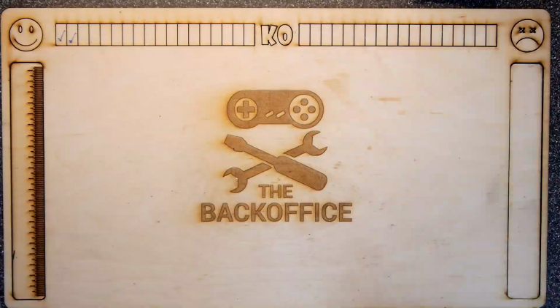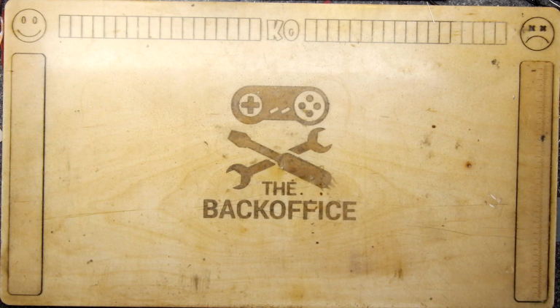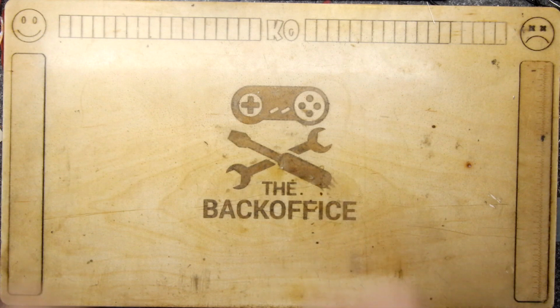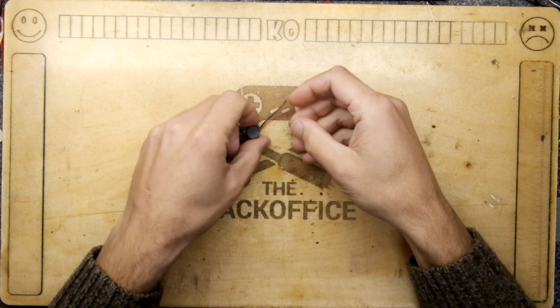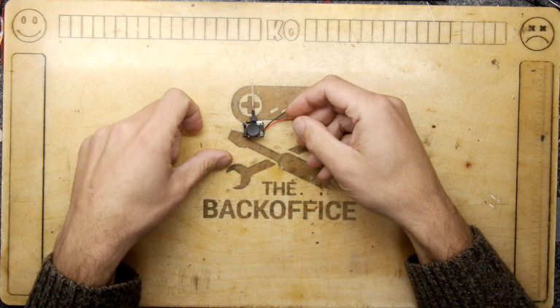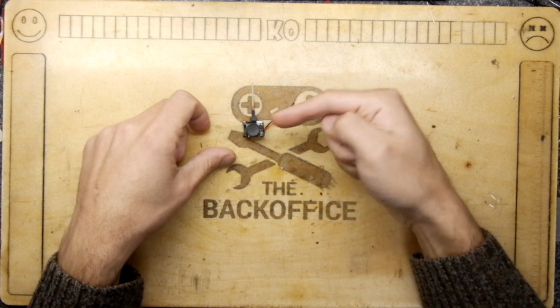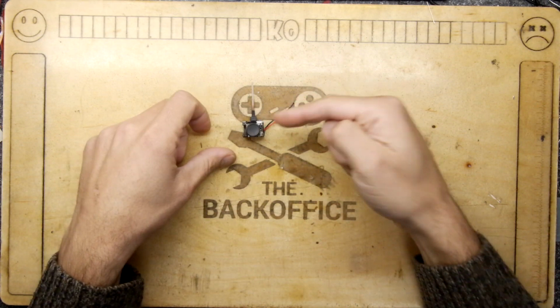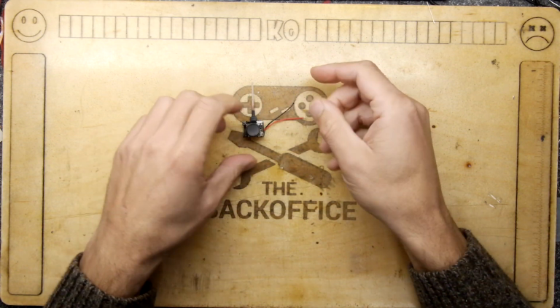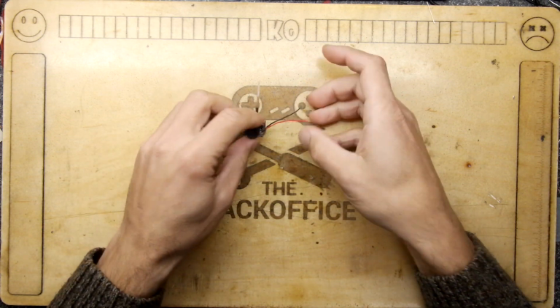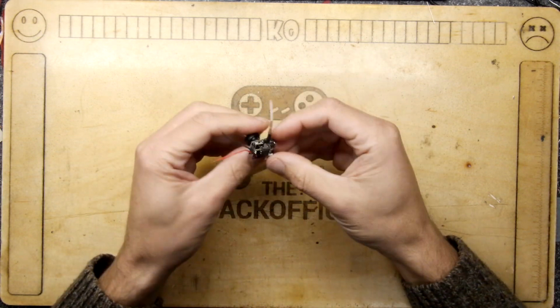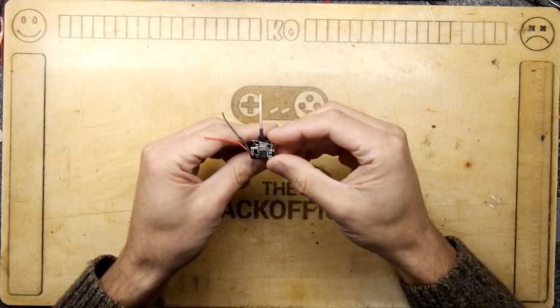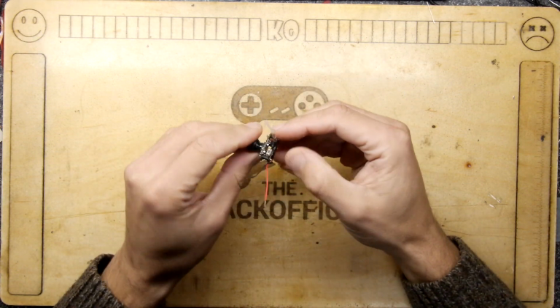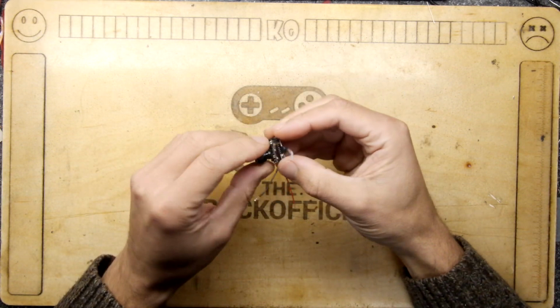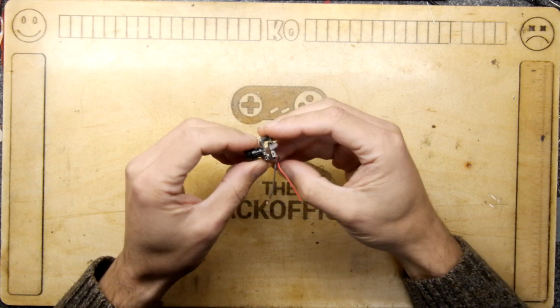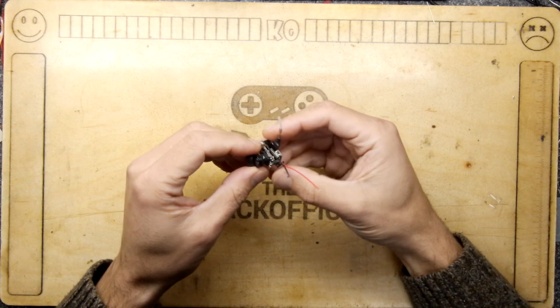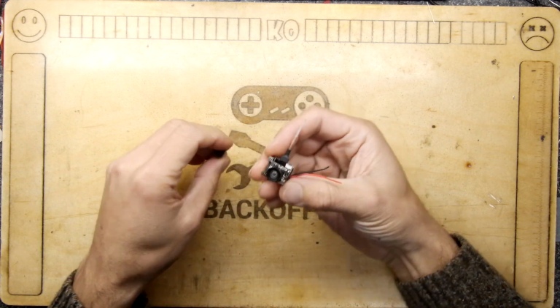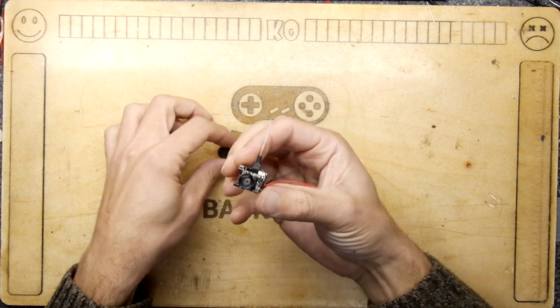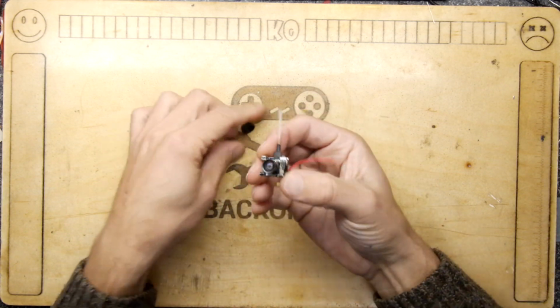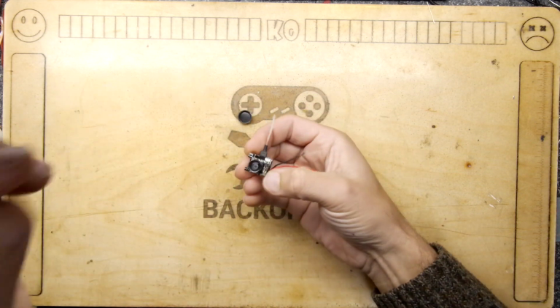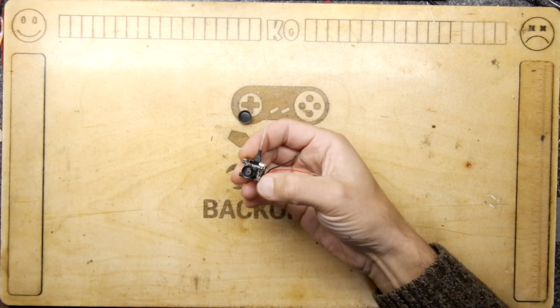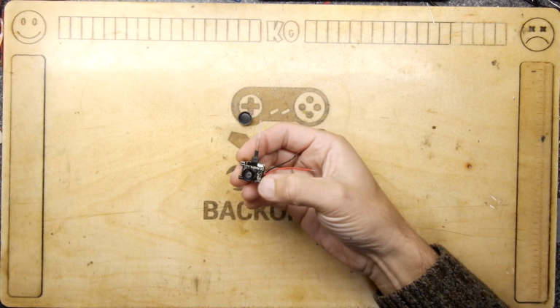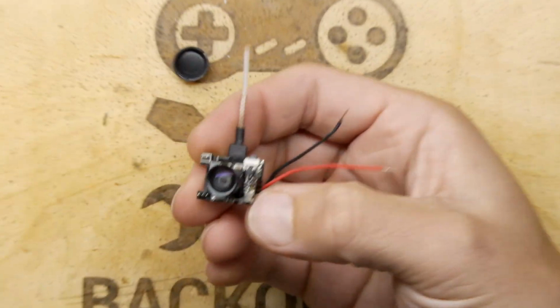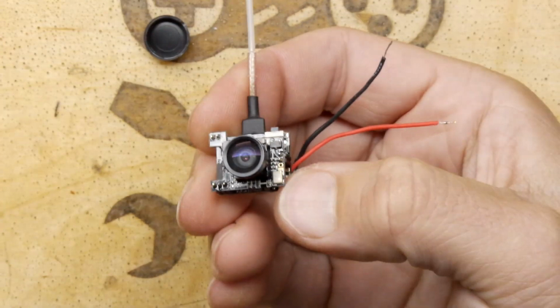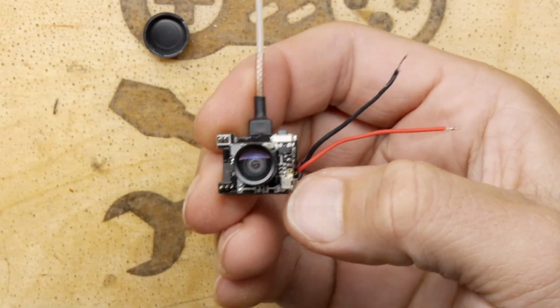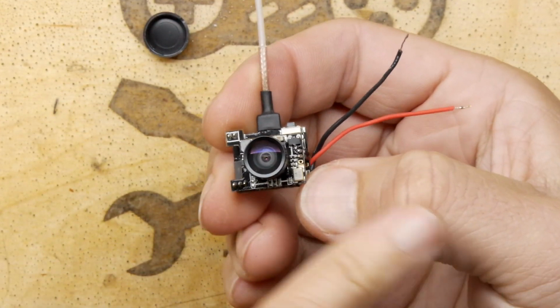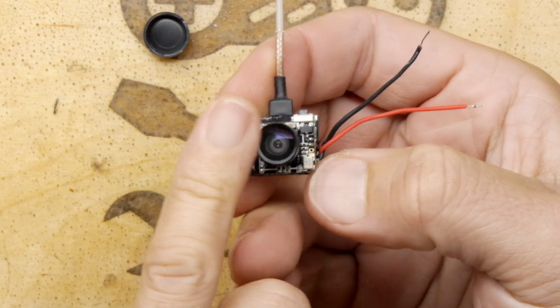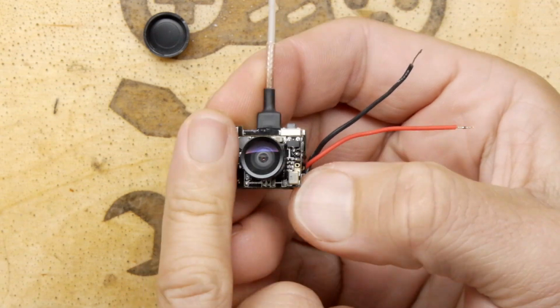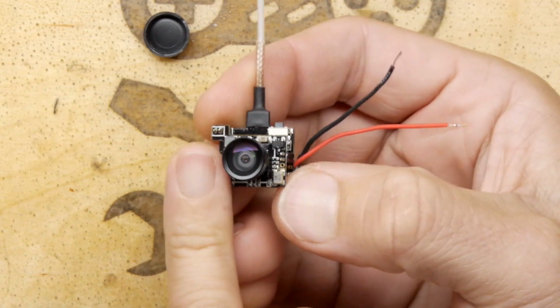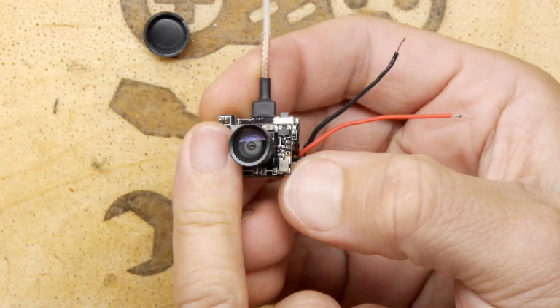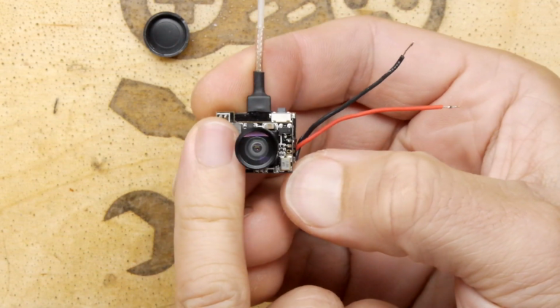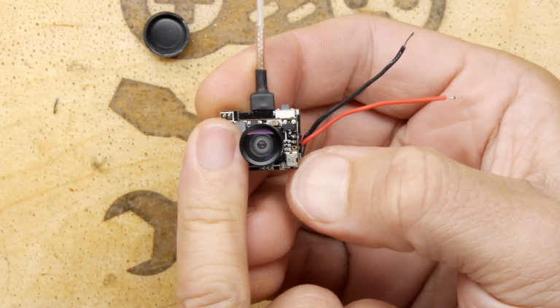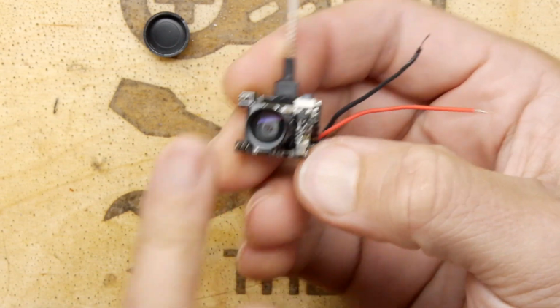Hi, I'm MandrivalStrong and welcome to the back of this Teardown Lab. Today we're having a look at this — it is a teeny tiny wireless camera. Look at that, not much bigger than your little finger.